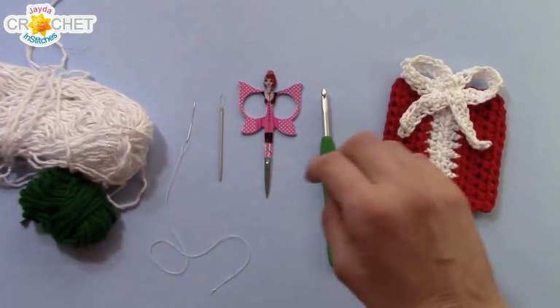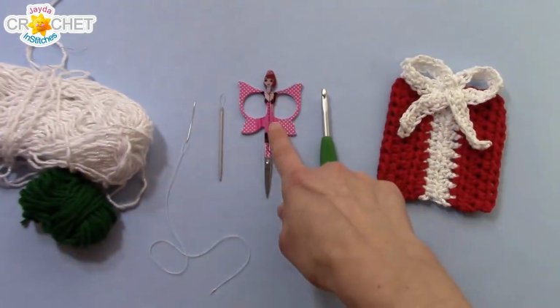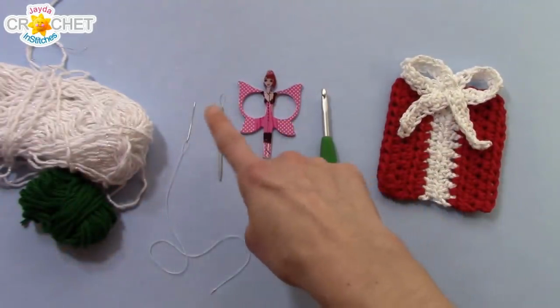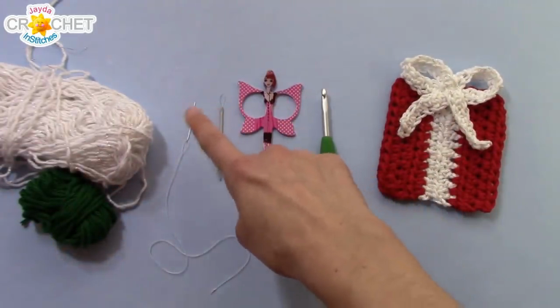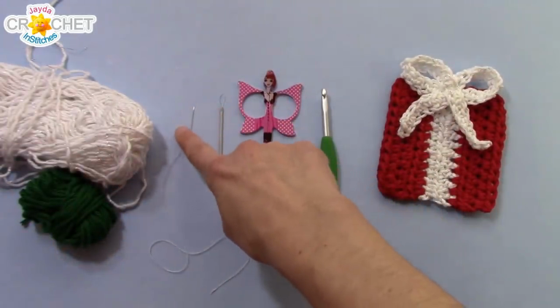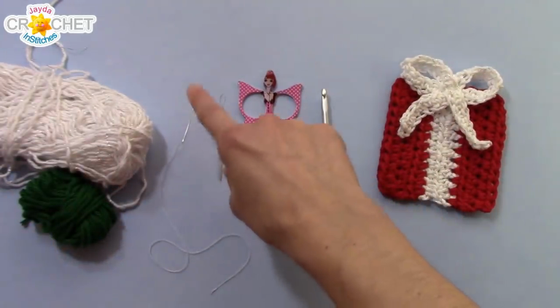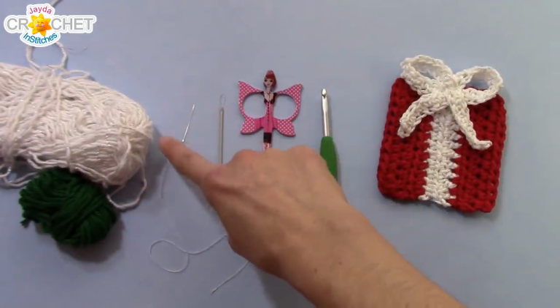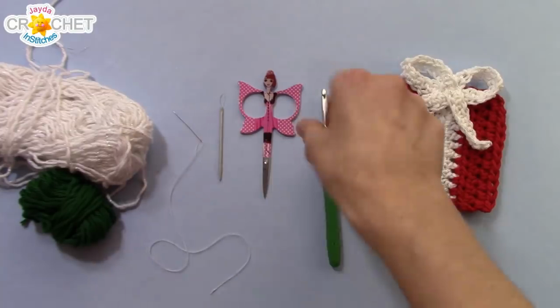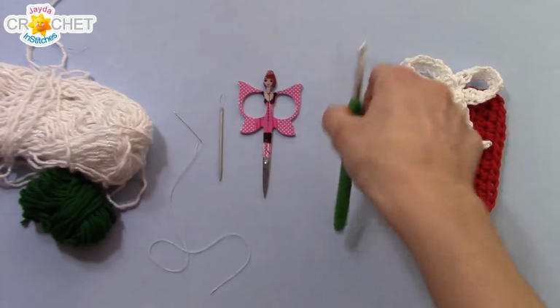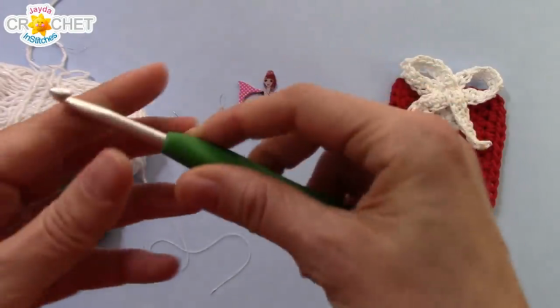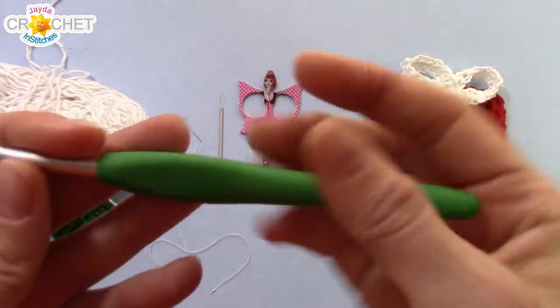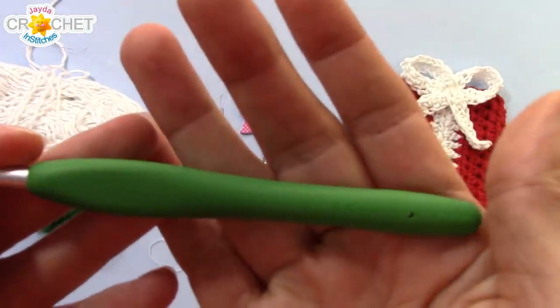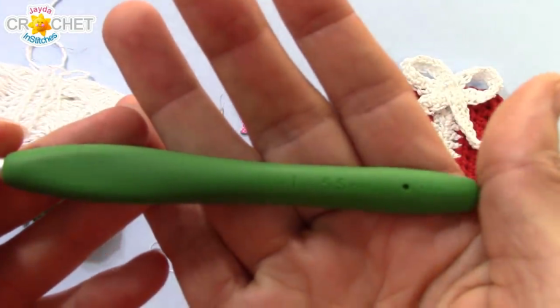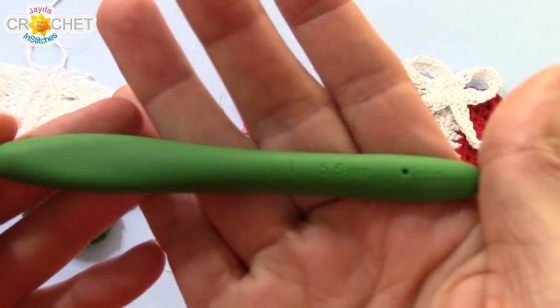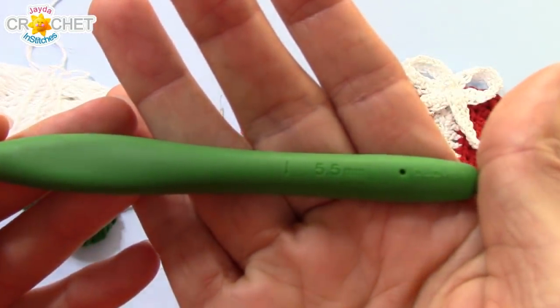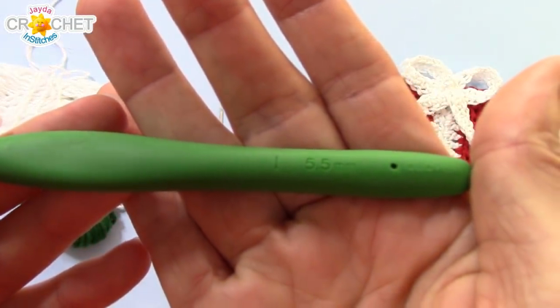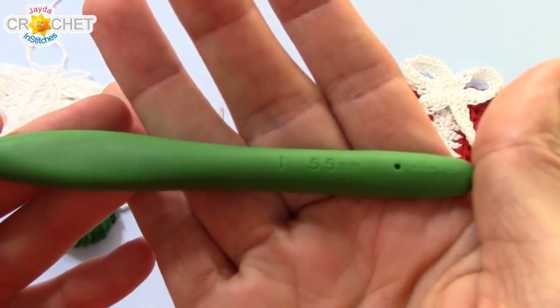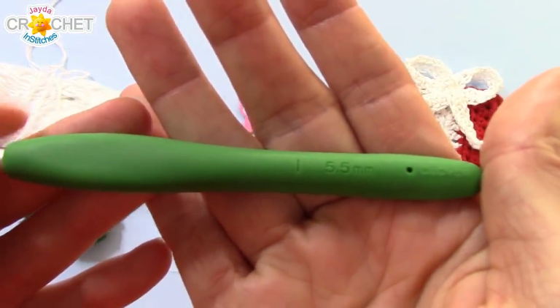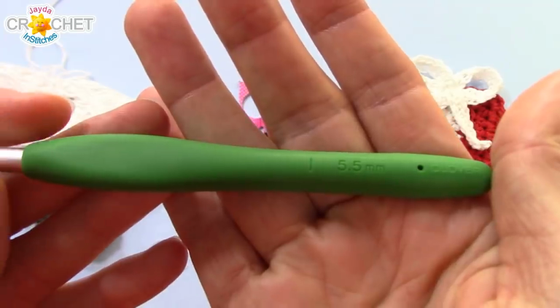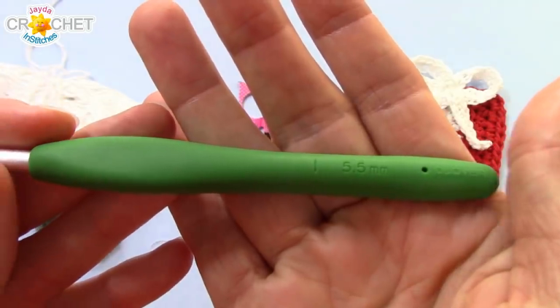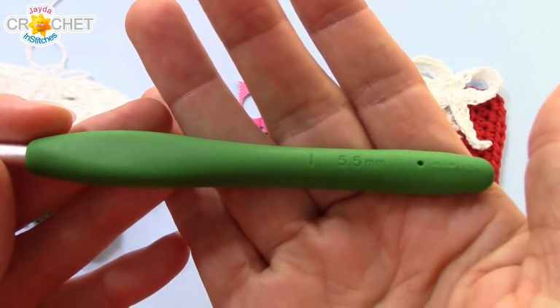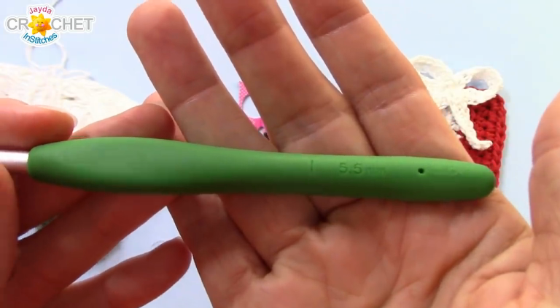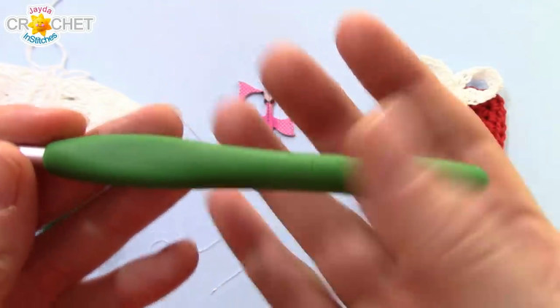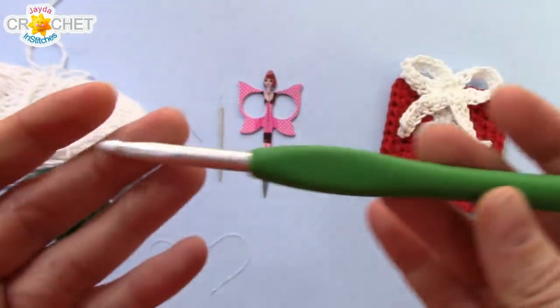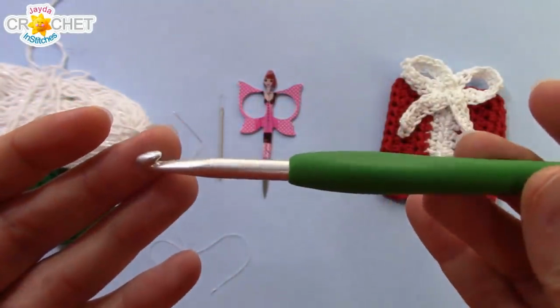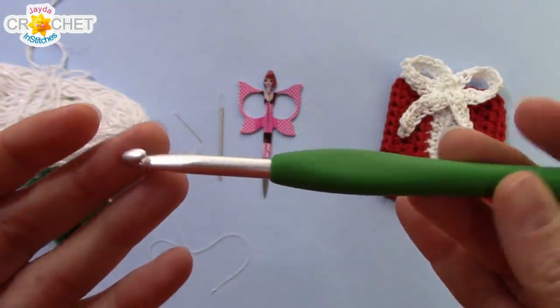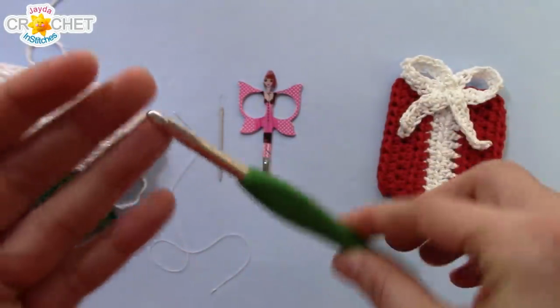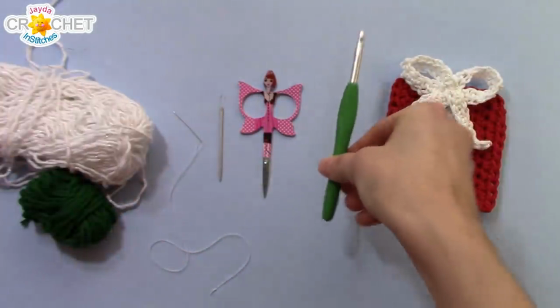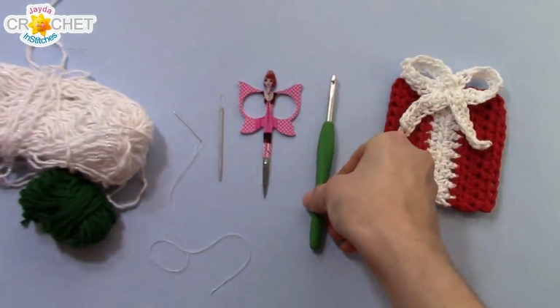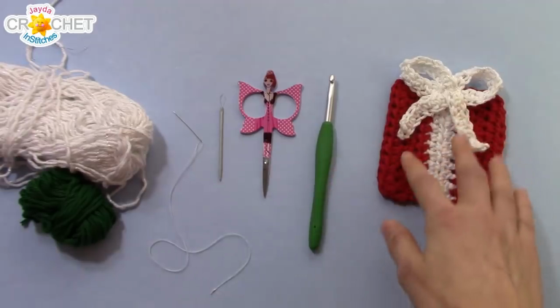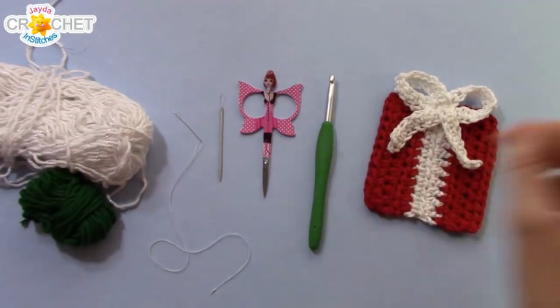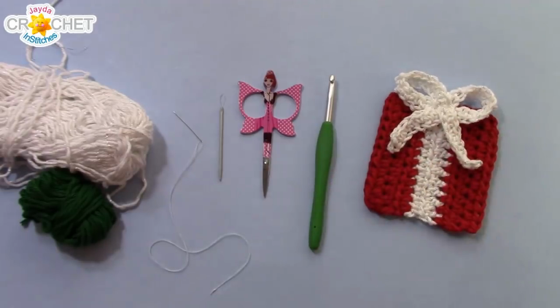You need a pair of scissors, a yarn needle, and a needle and thread. Today I'm using a 5.5mm hook, also known as an I or a 9 in the US, or a size 5 in the UK. And once you've got all that together, we can get started.